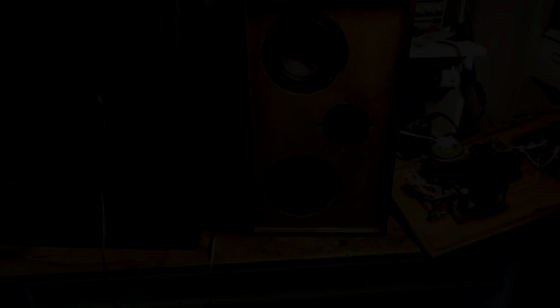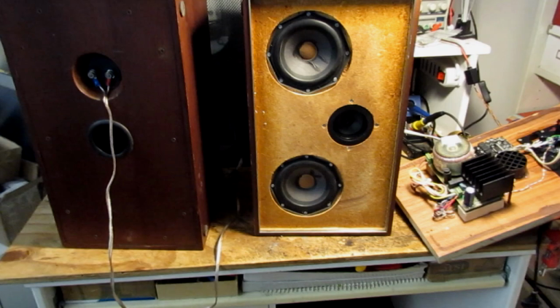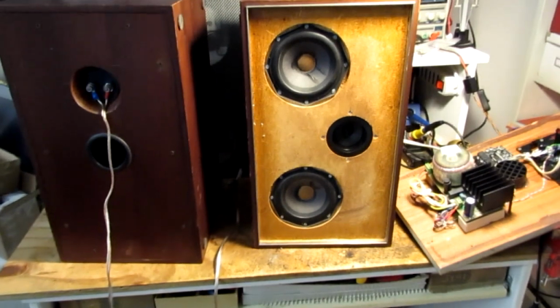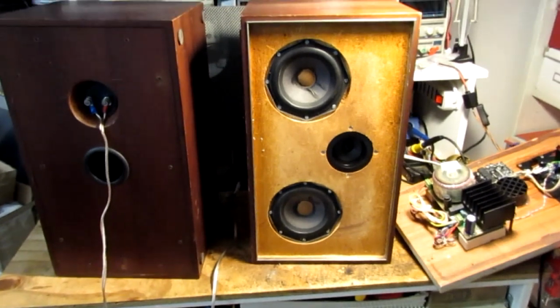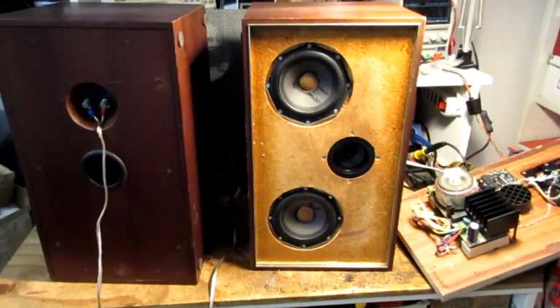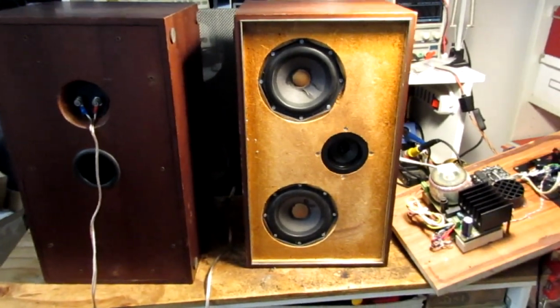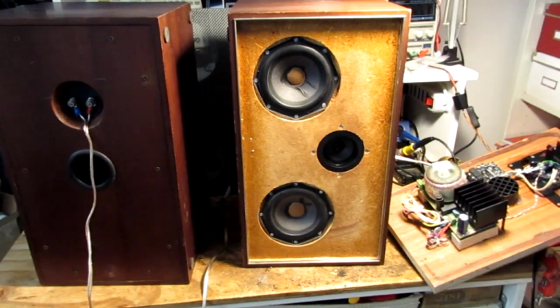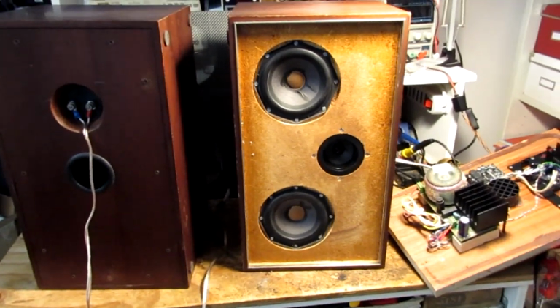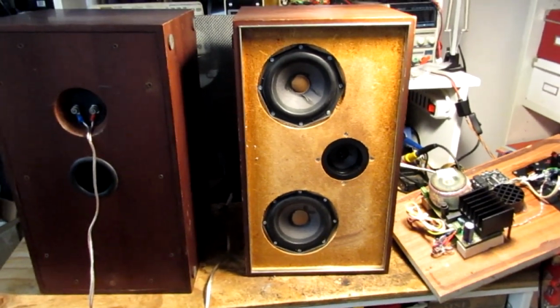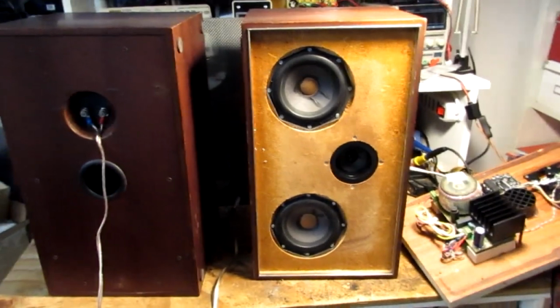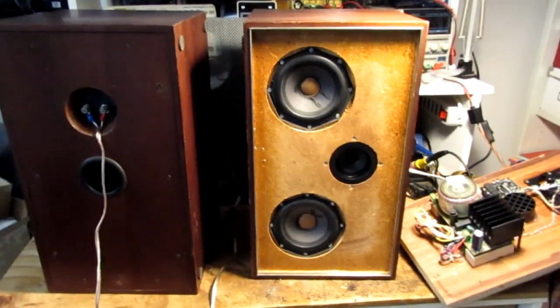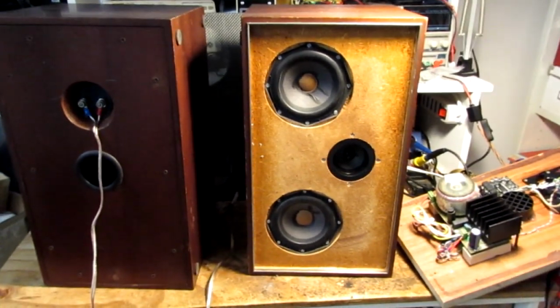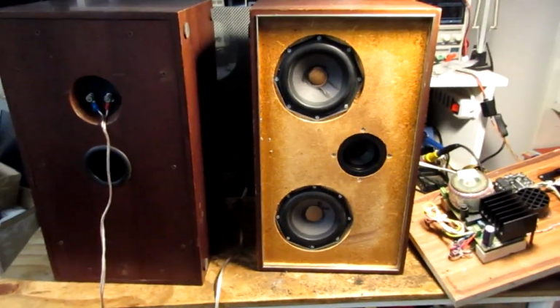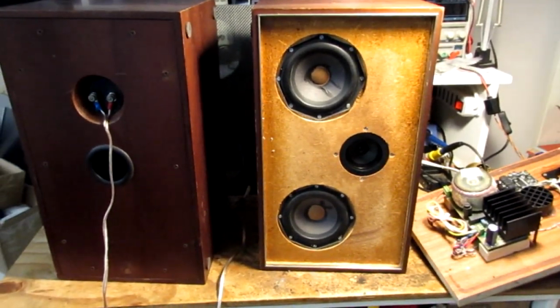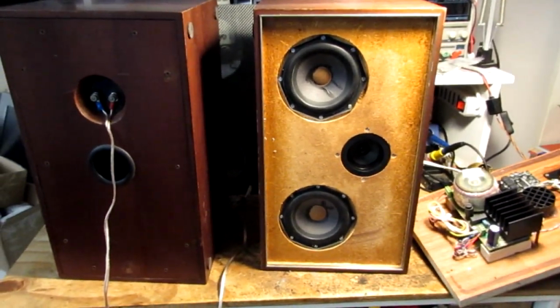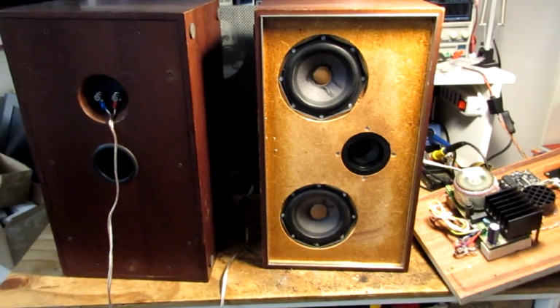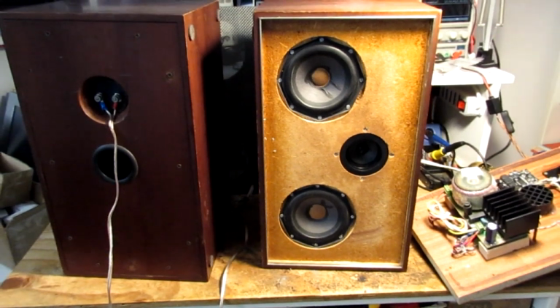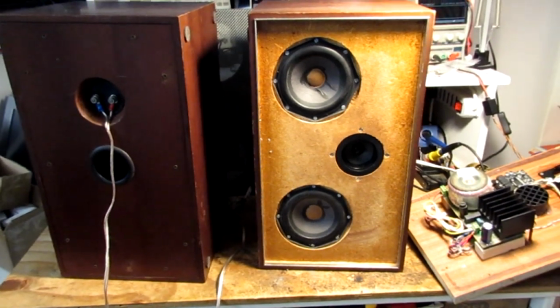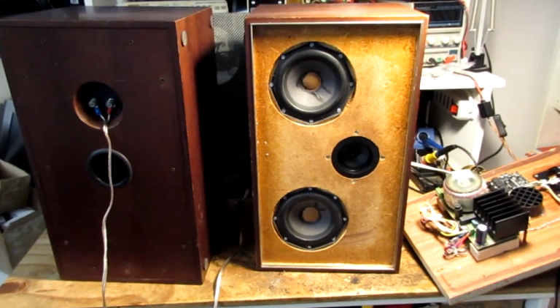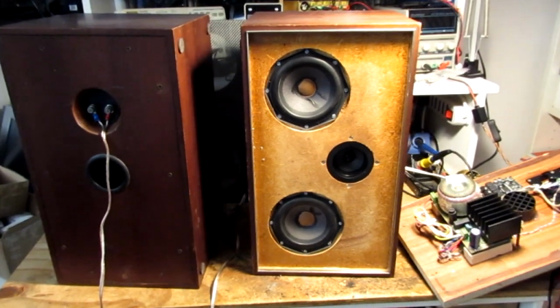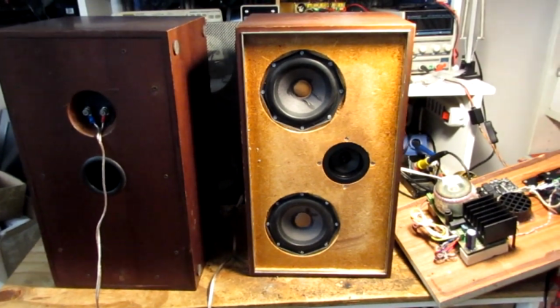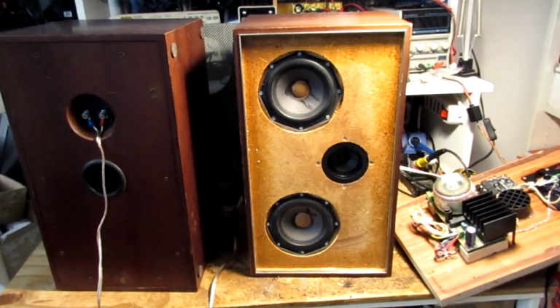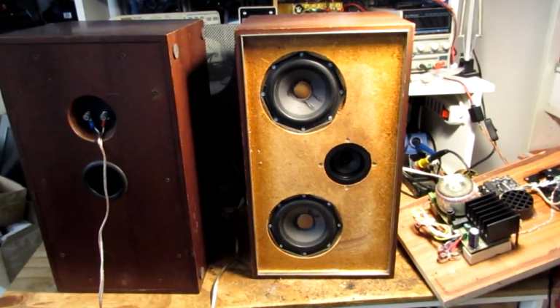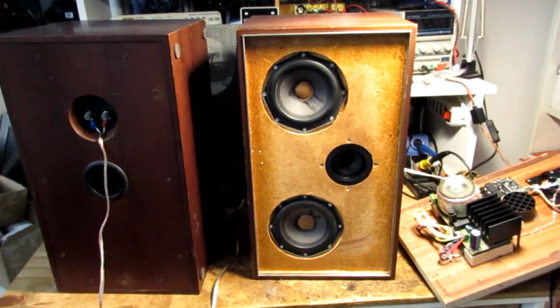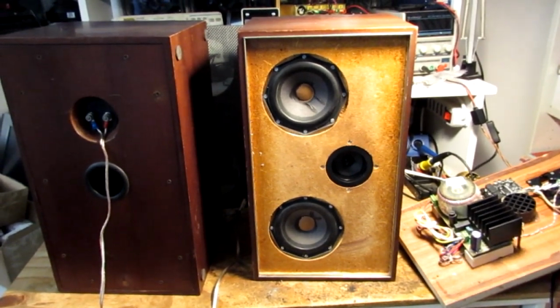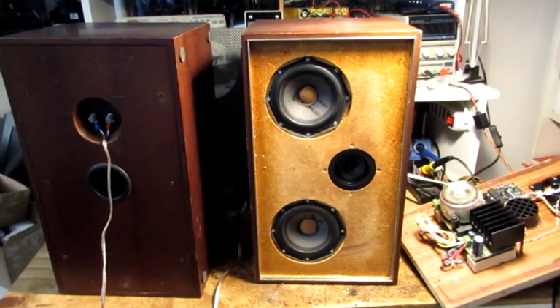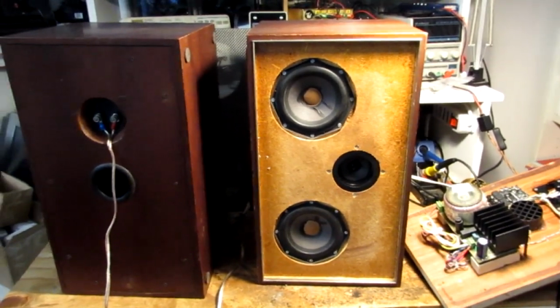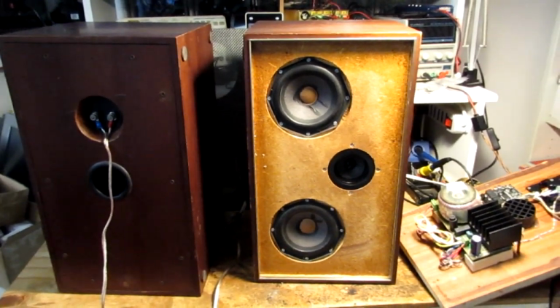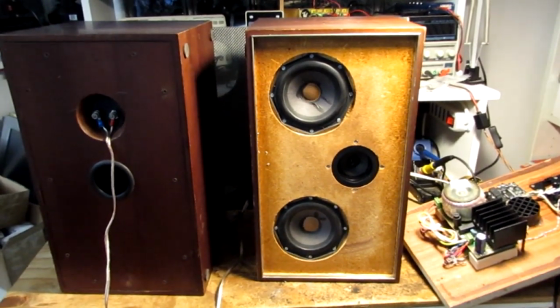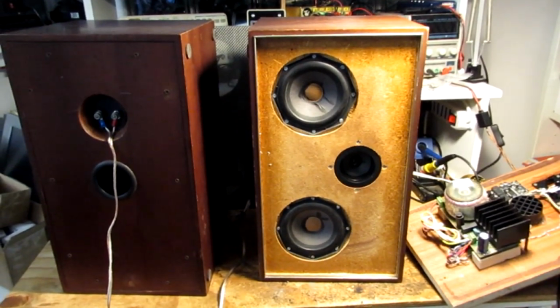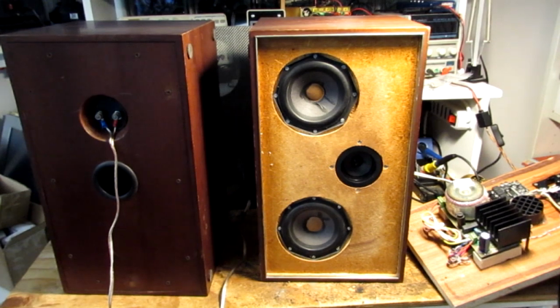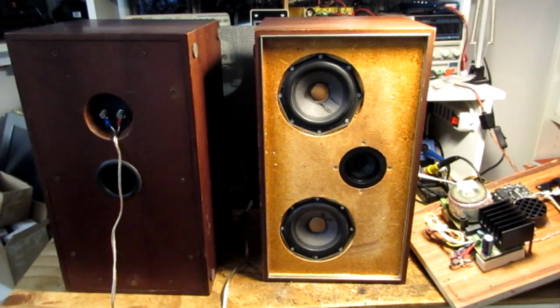Ciao world! I have found this couple of speakers, they are broken and I have fixed them. They are from the 70s, from Philips.